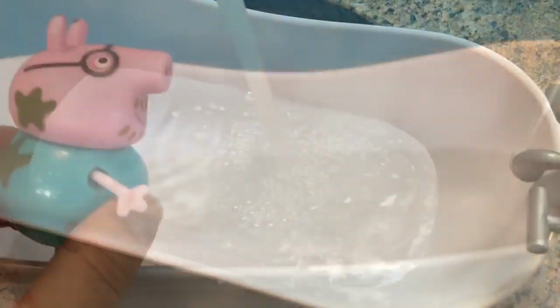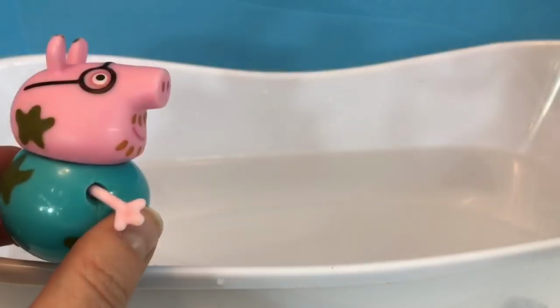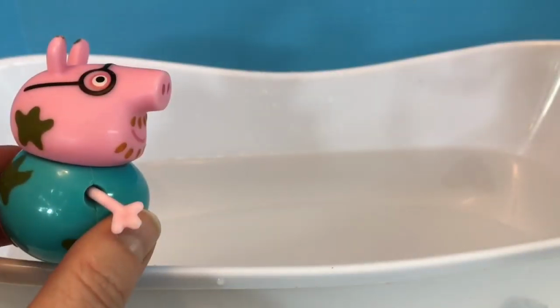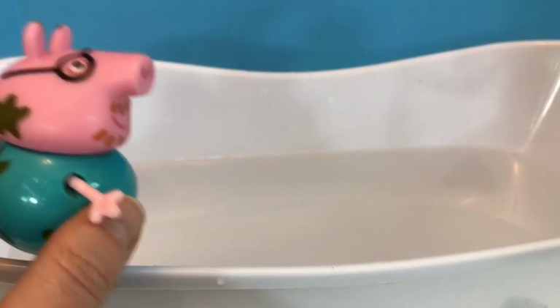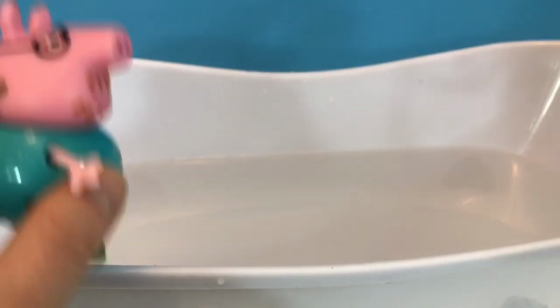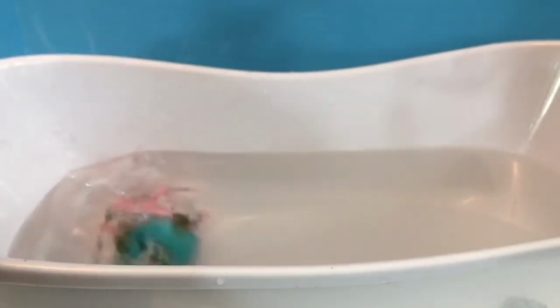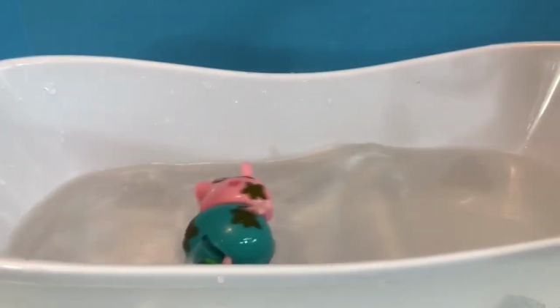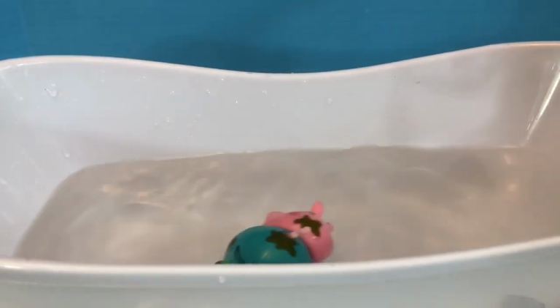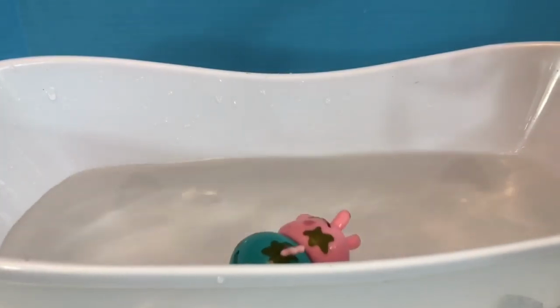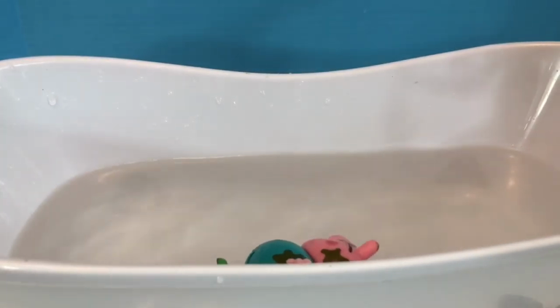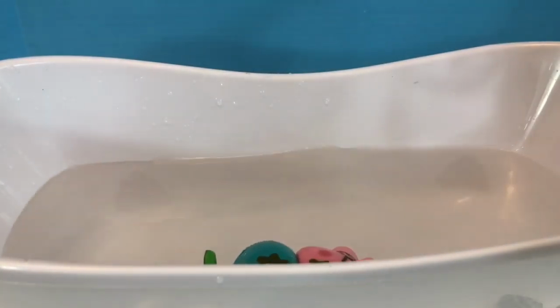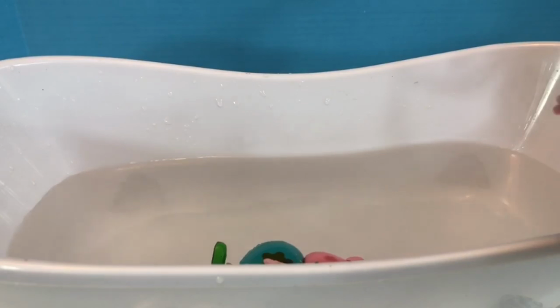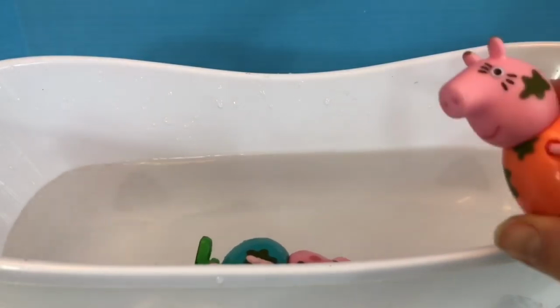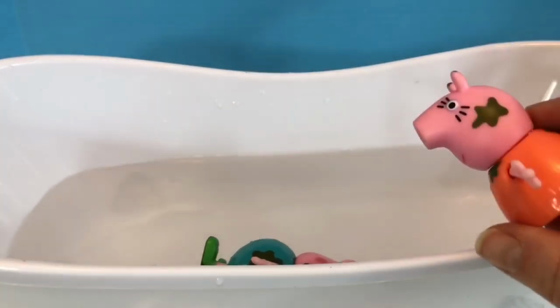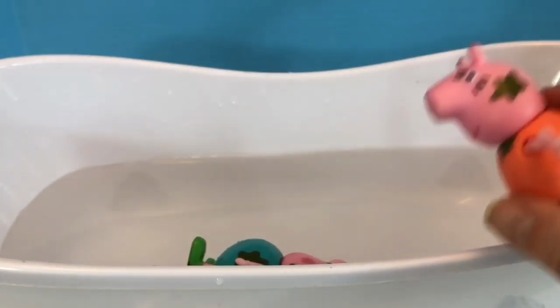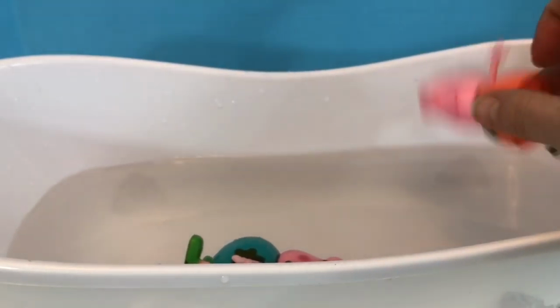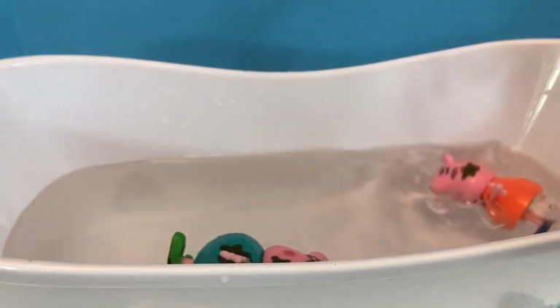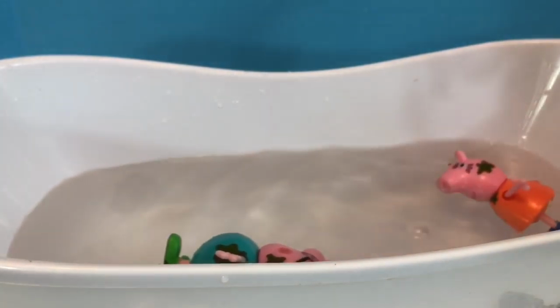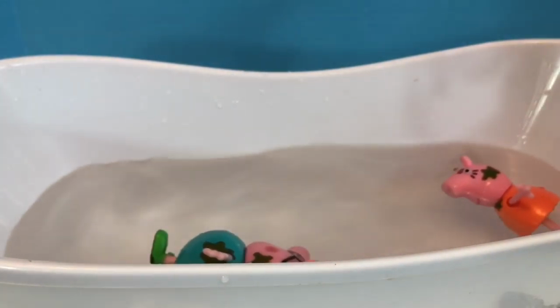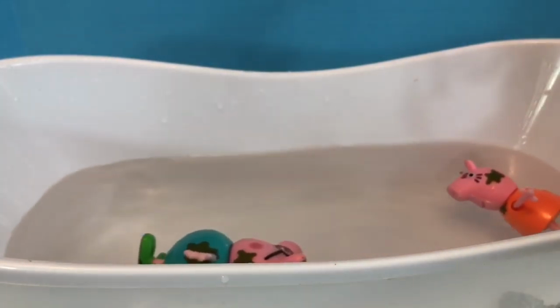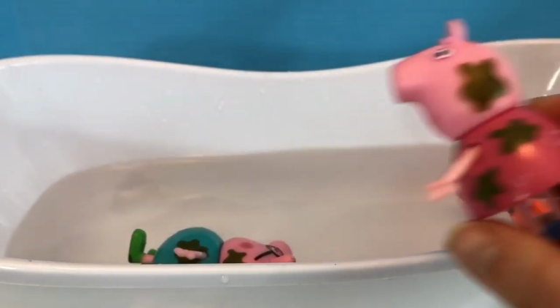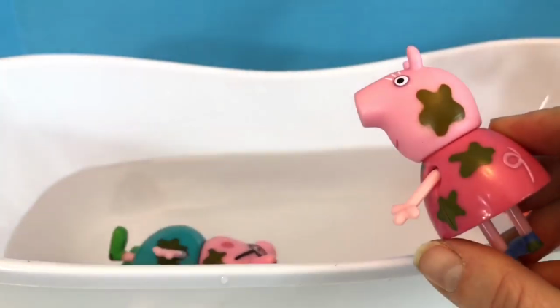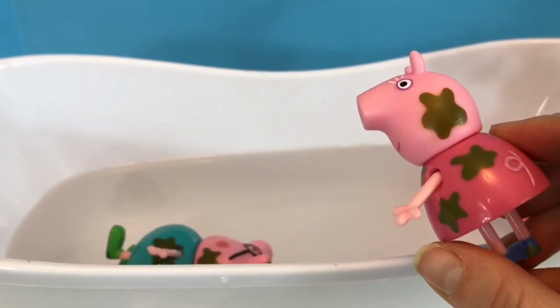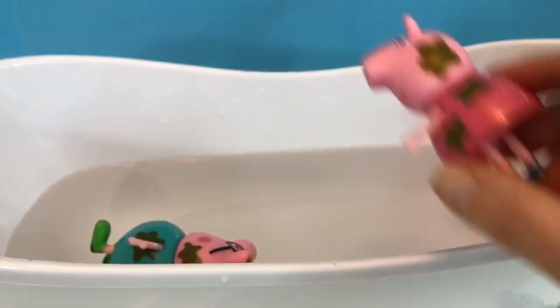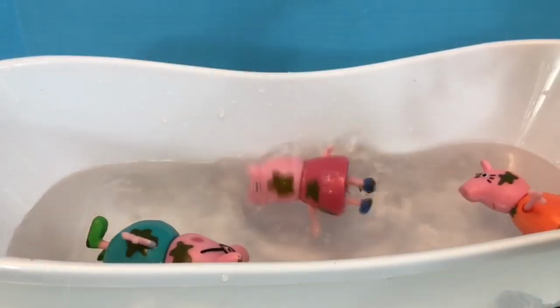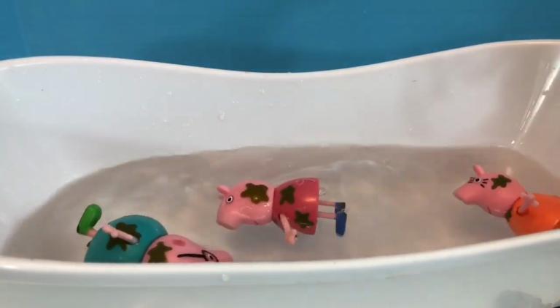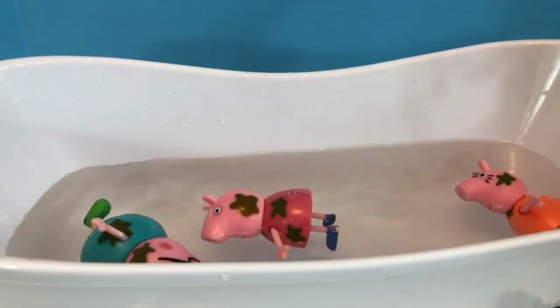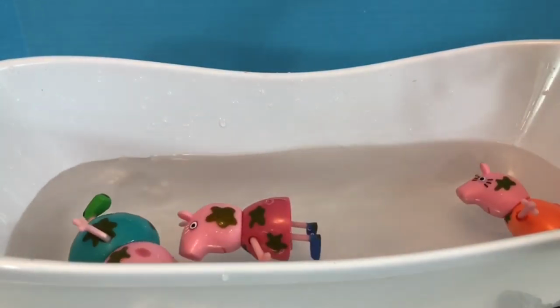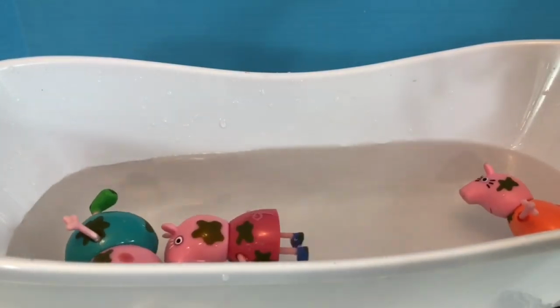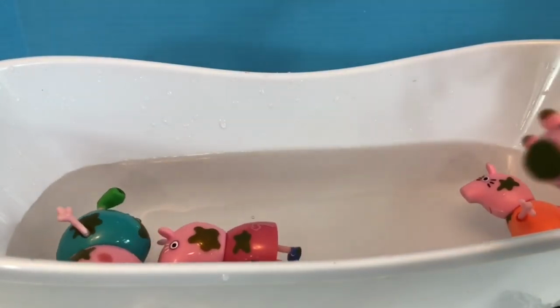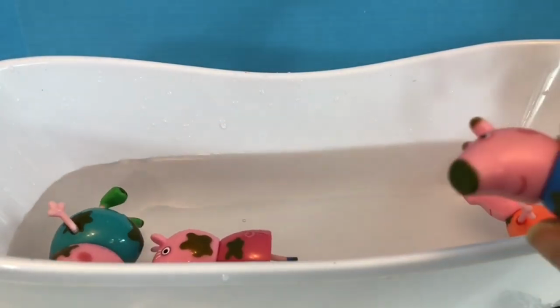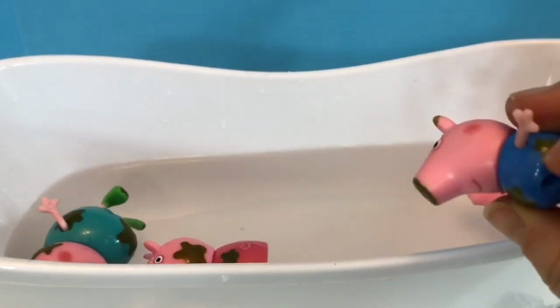First, let's put in Daddy Pig. And we have Mummy Pig. And we have a muddy Granny Pig. And a little muddy George Pig.